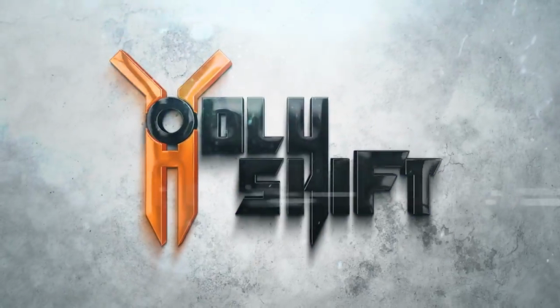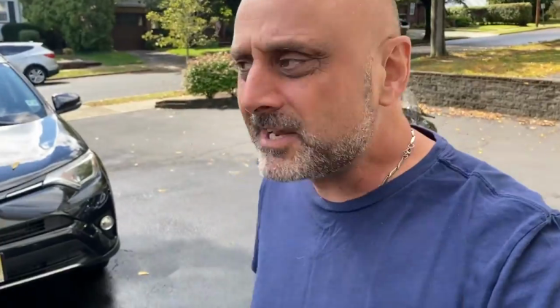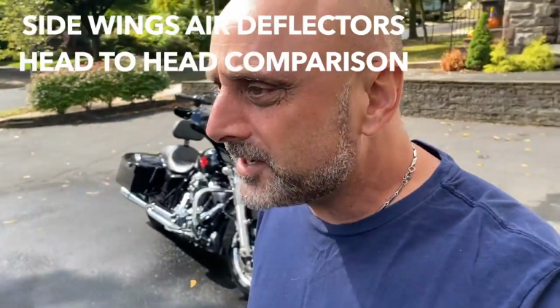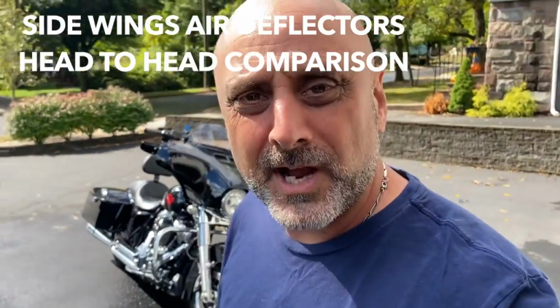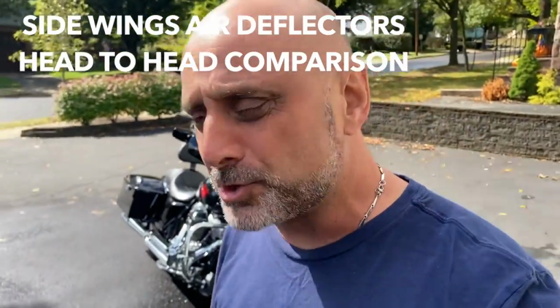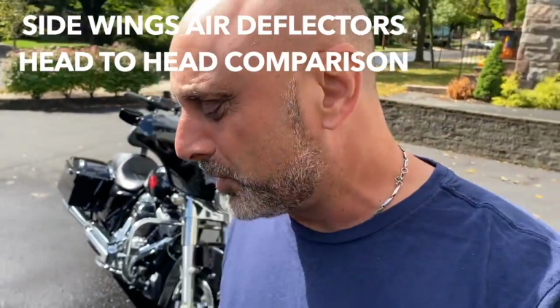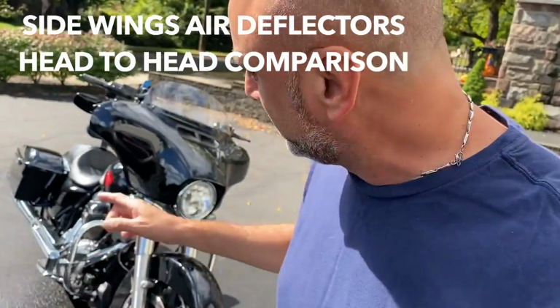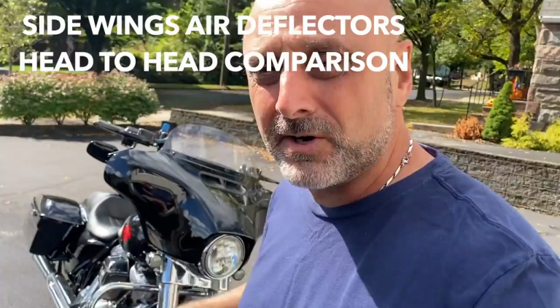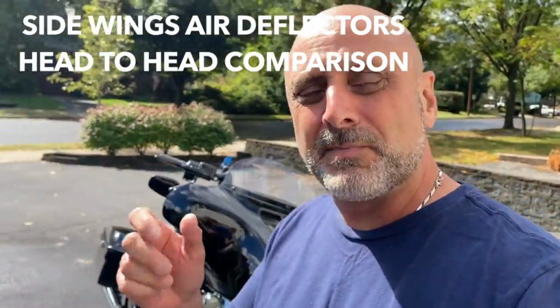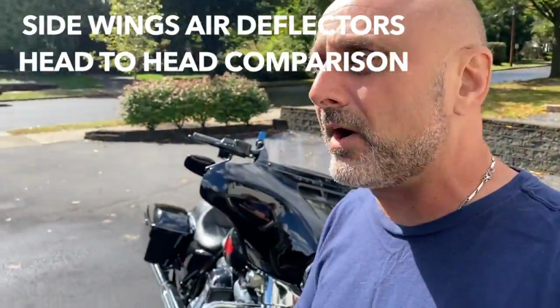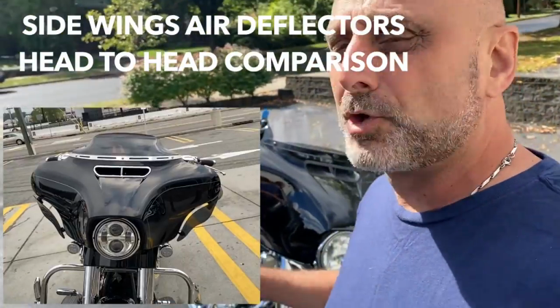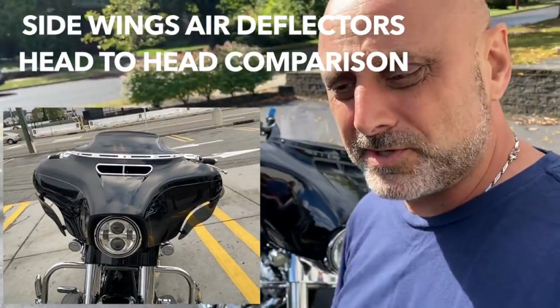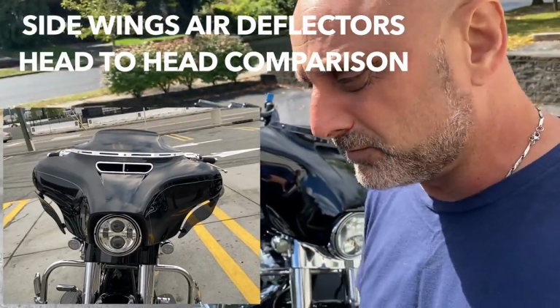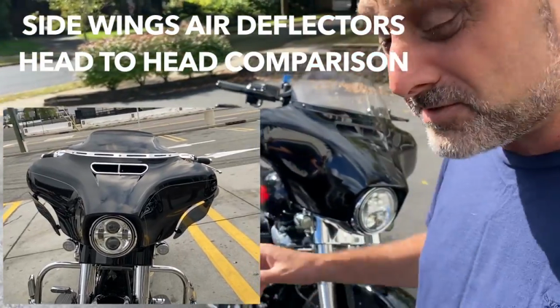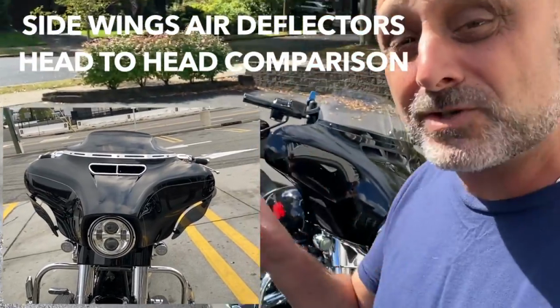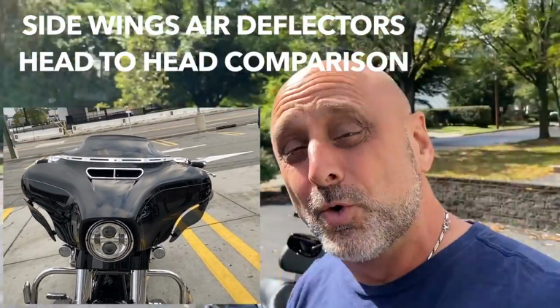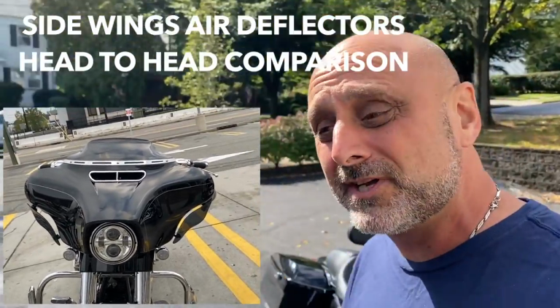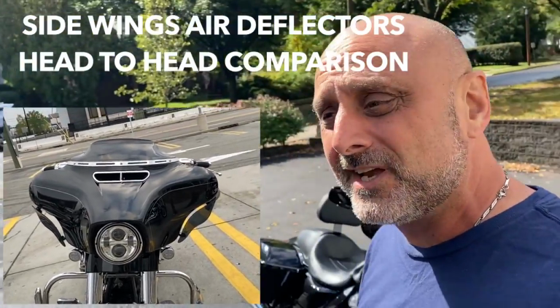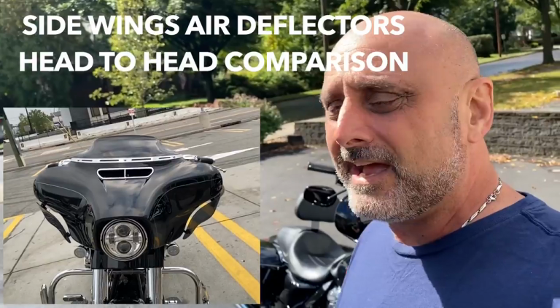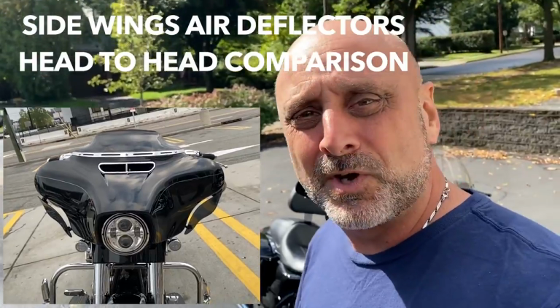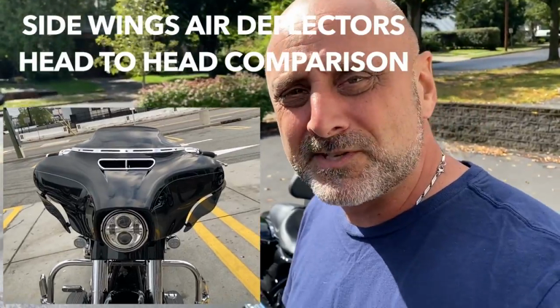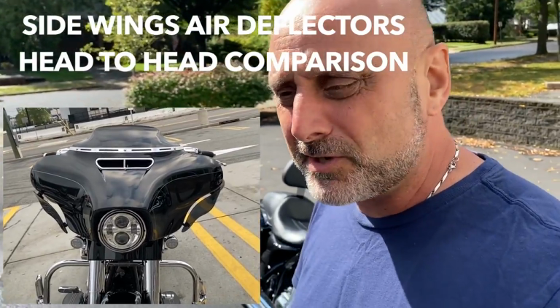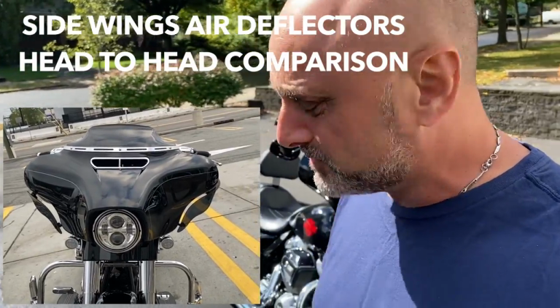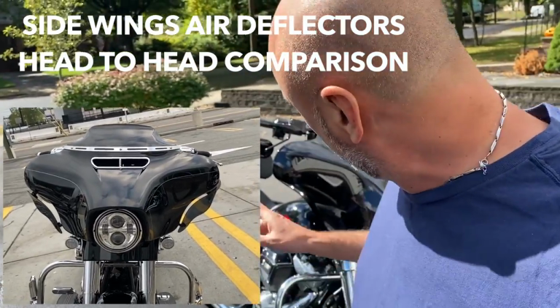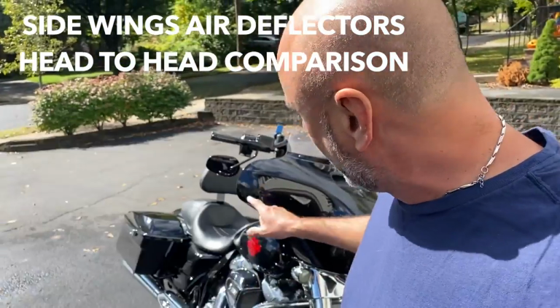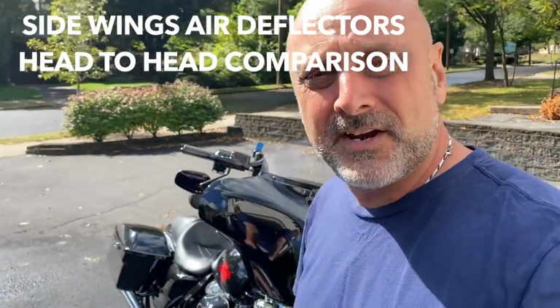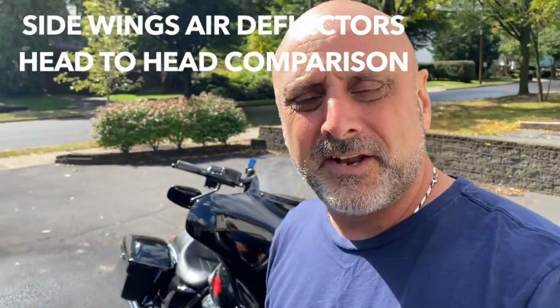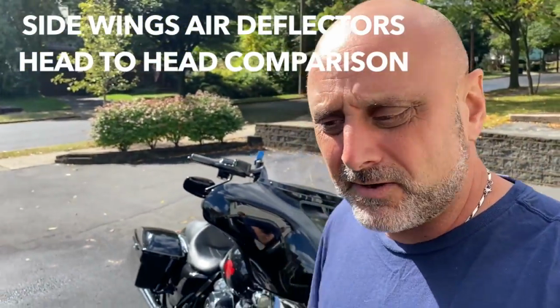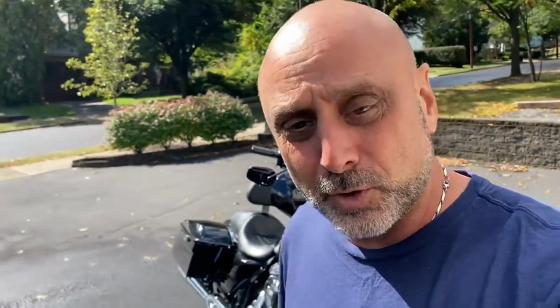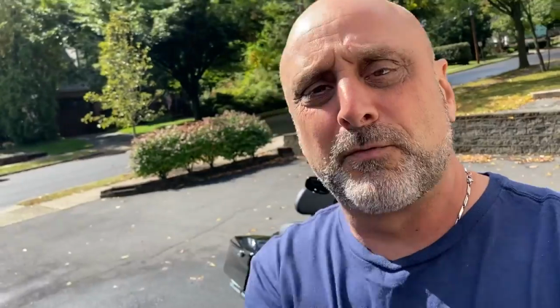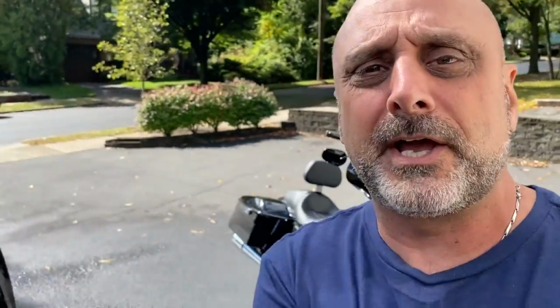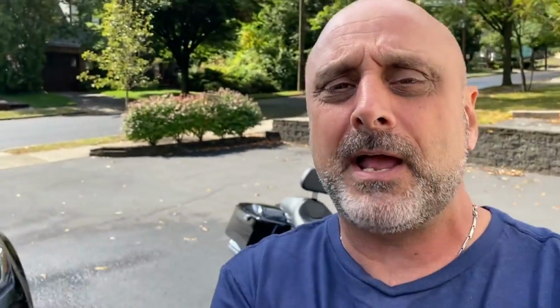On my last ride, one of the guys showed up with an amazing deflector — you can see the picture right now. That looked pretty cool and interesting, and I was wondering if it's actually effective, so I went ahead and looked for the item on Amazon.